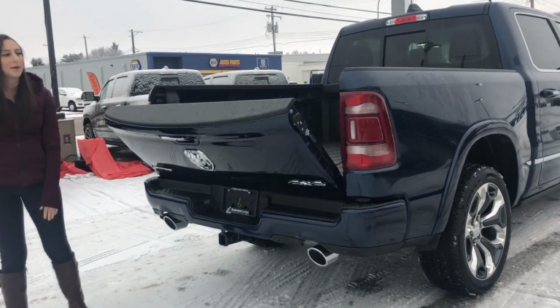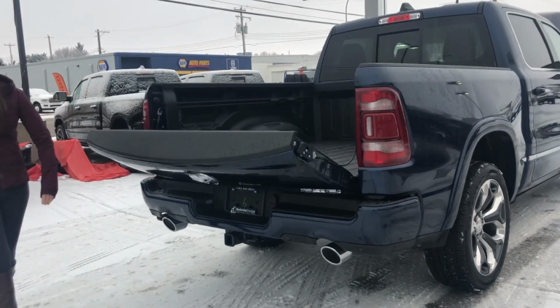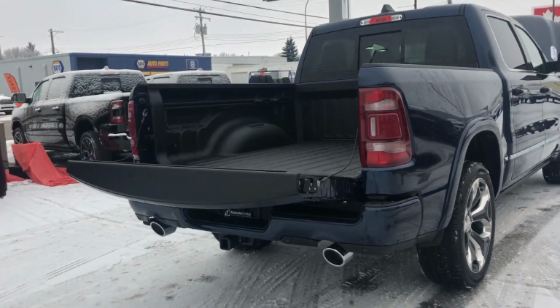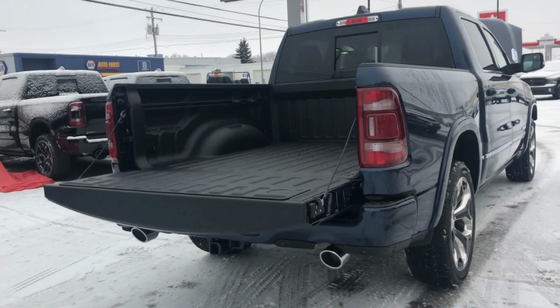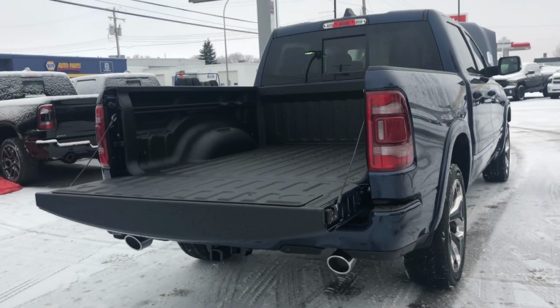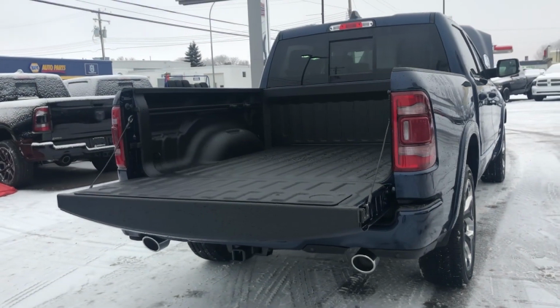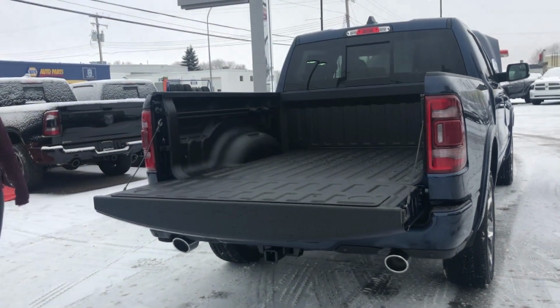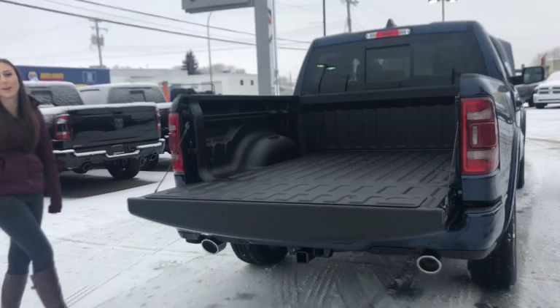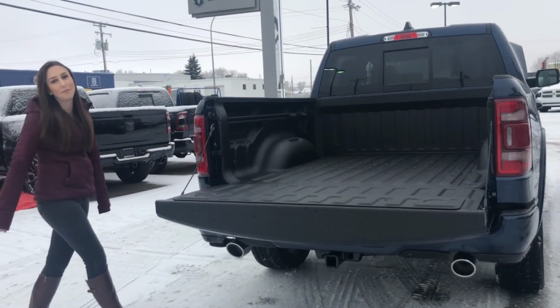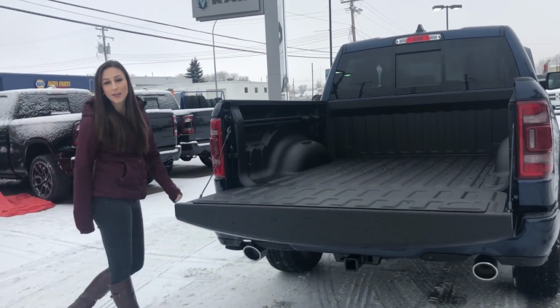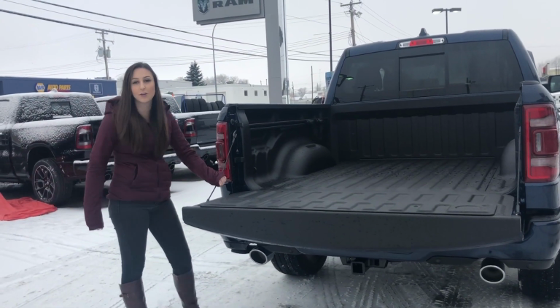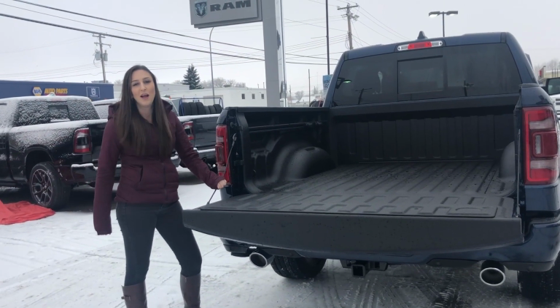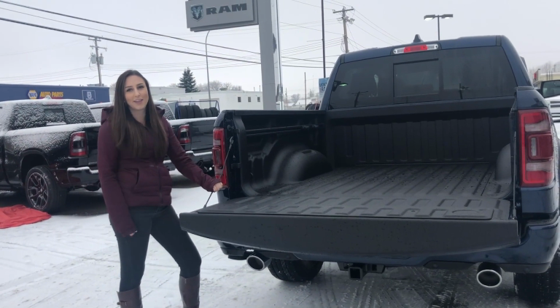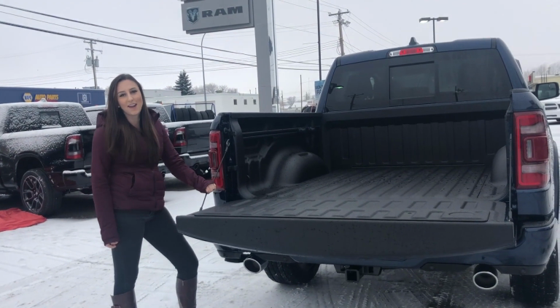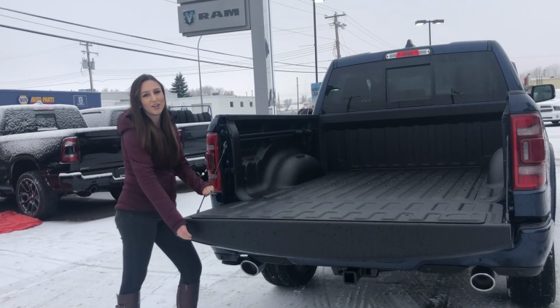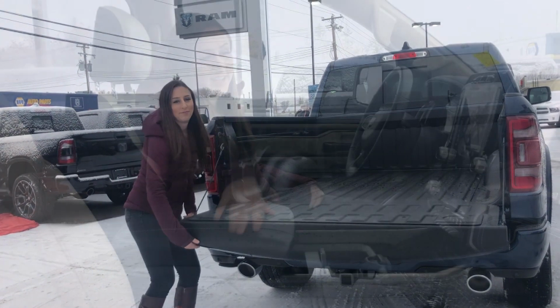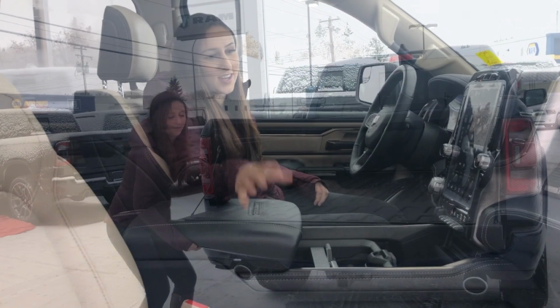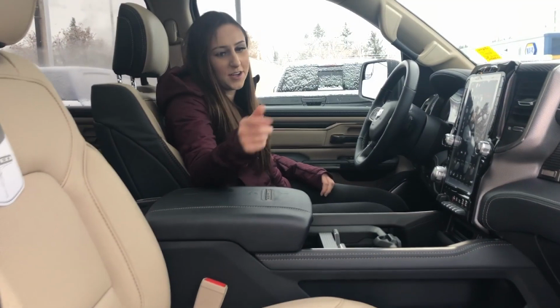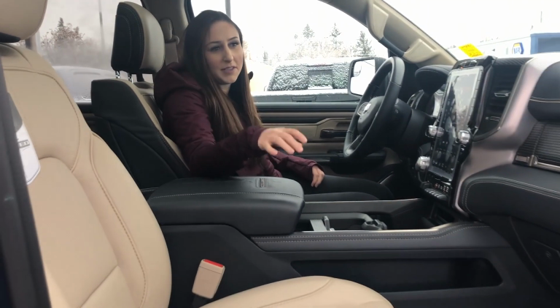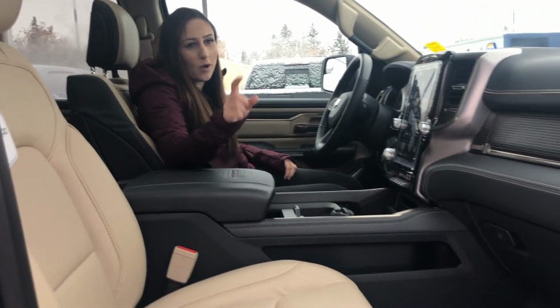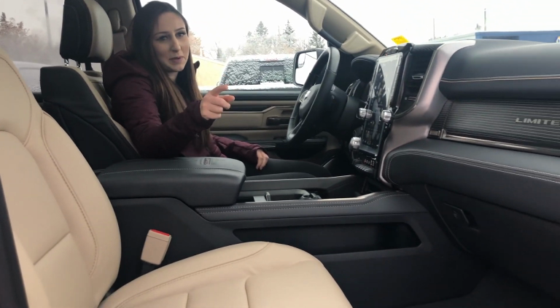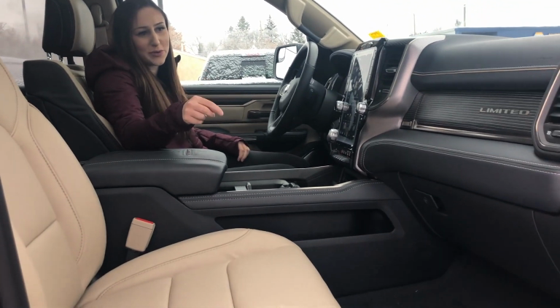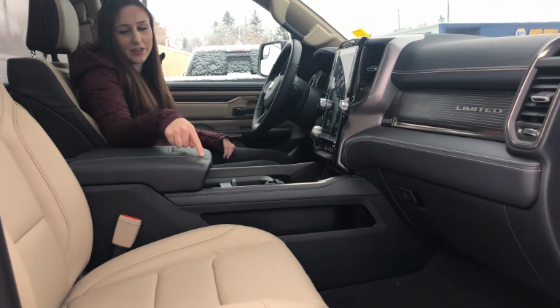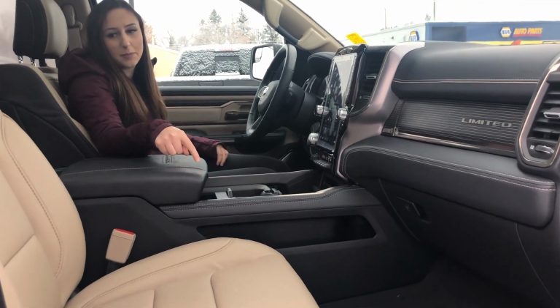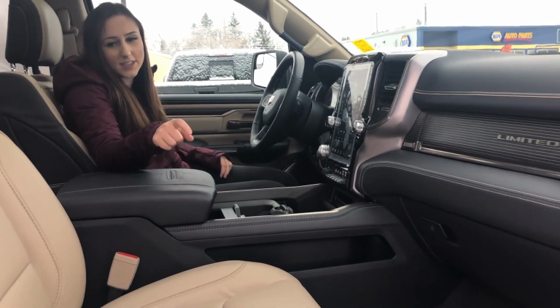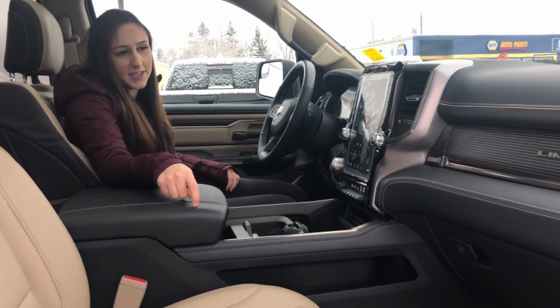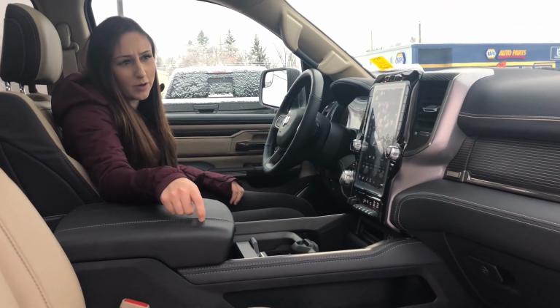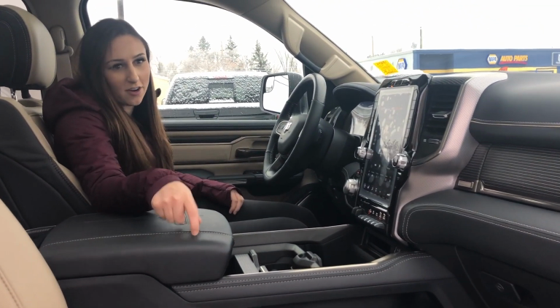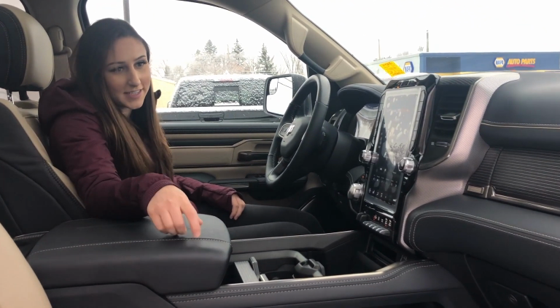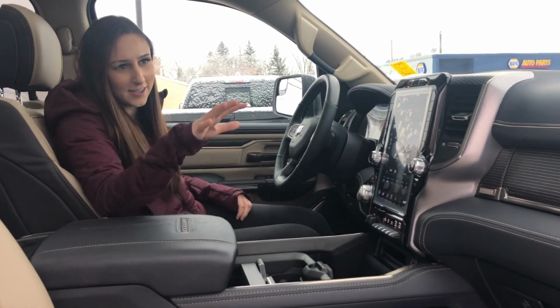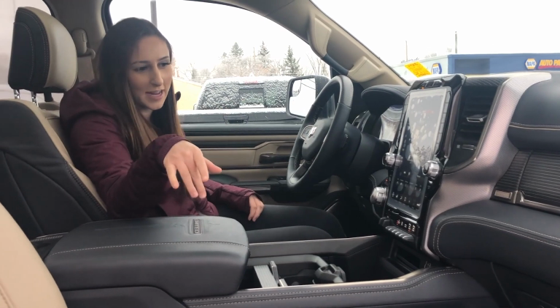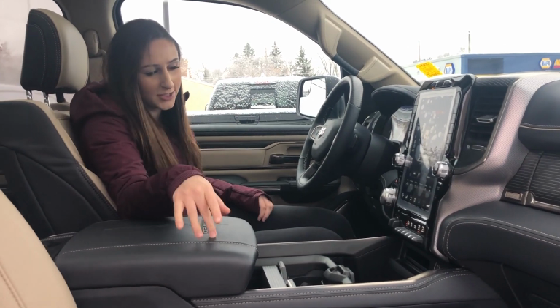Backup camera, soft folding tailgate, box liner, and the bed utility group. But we'll look inside and finish up. Inside the truck, now you can probably see why we picked Patriot Blue for this truck because it's got the indigo and frost interior, so it kind of matches.